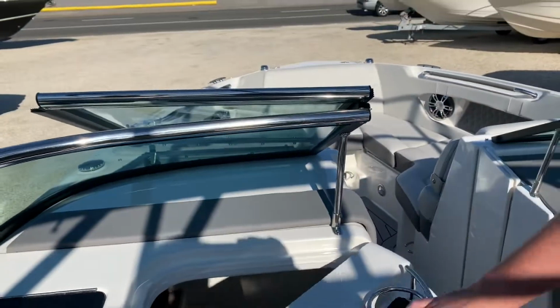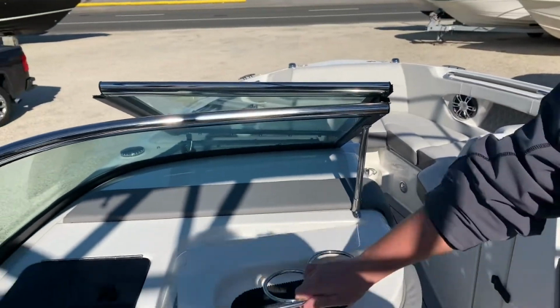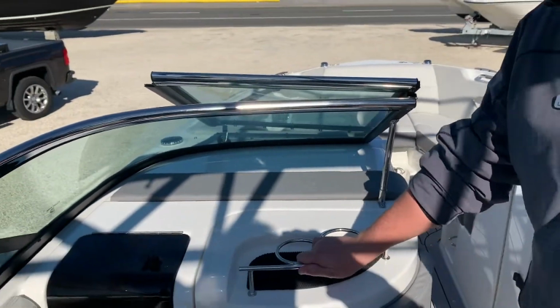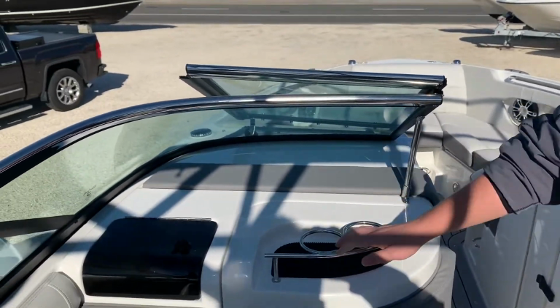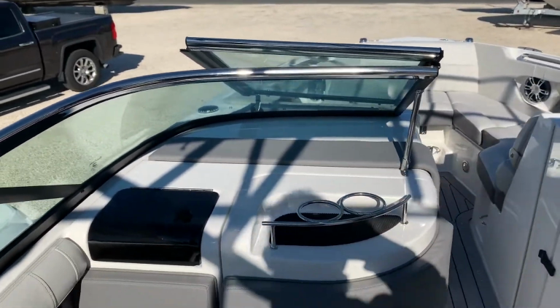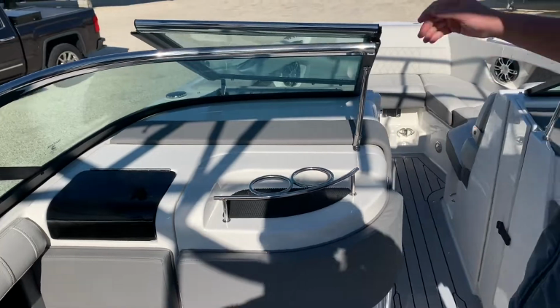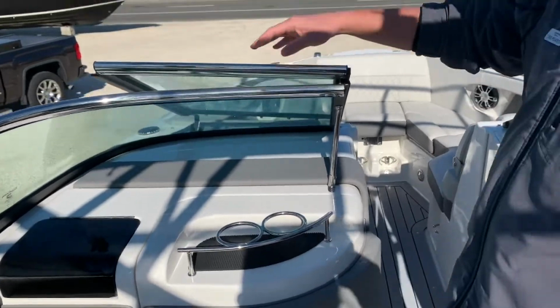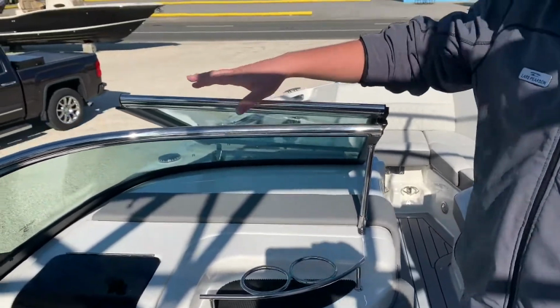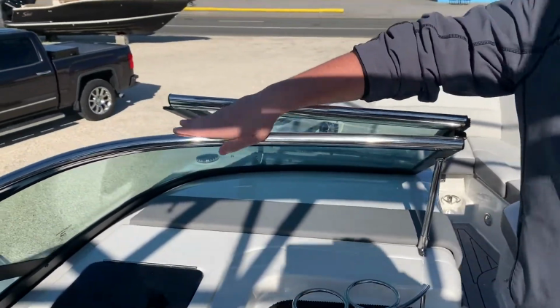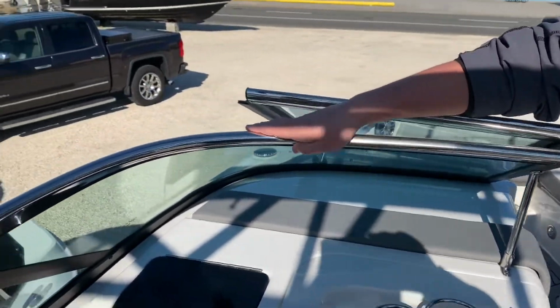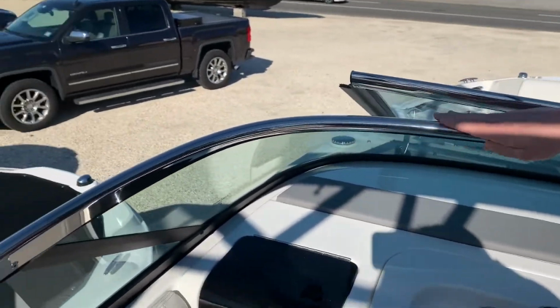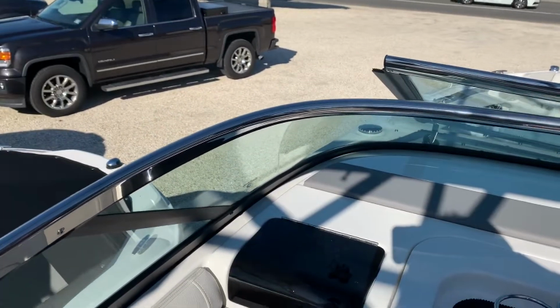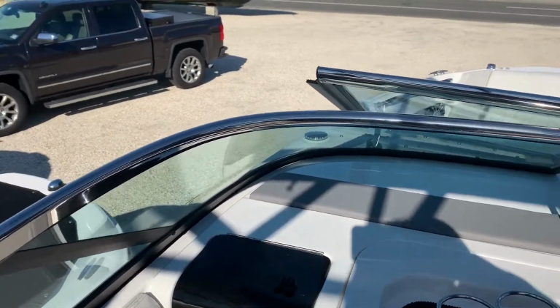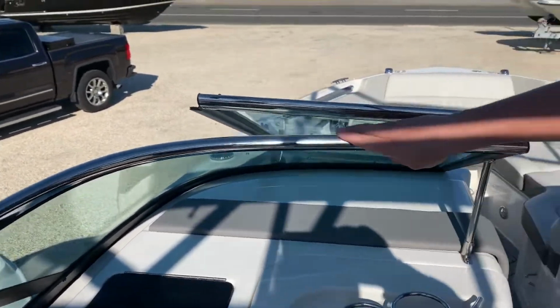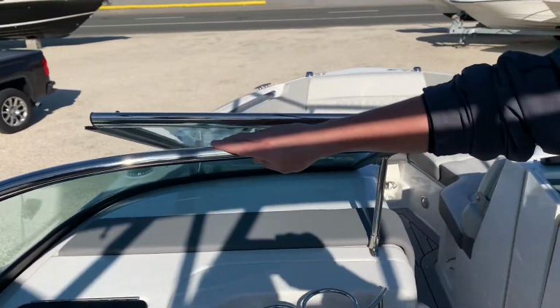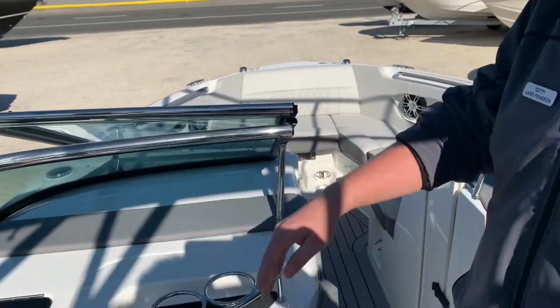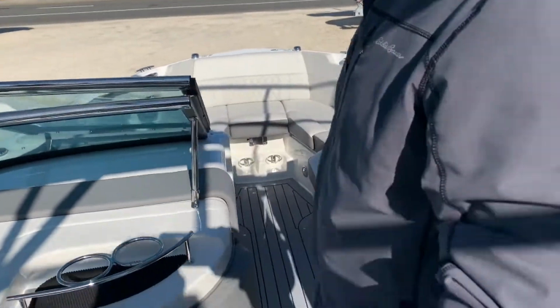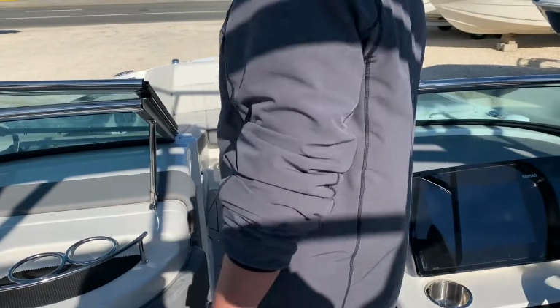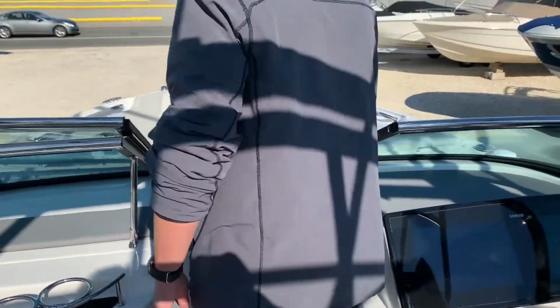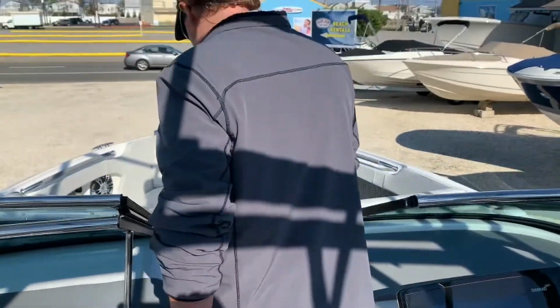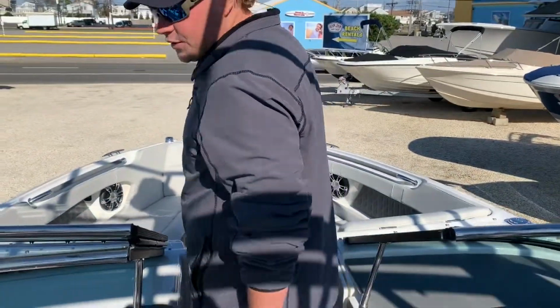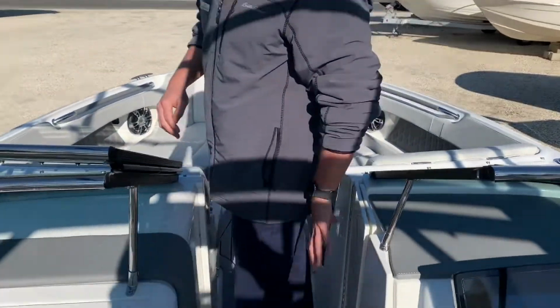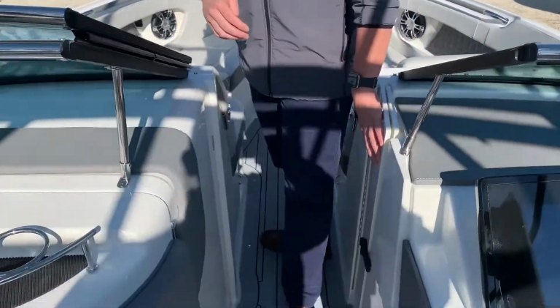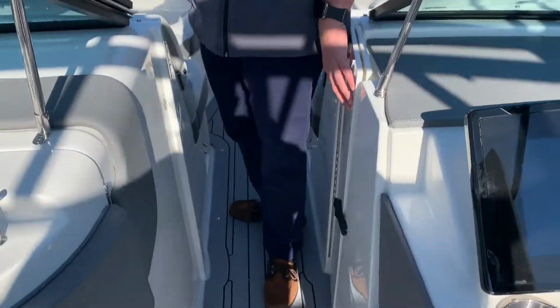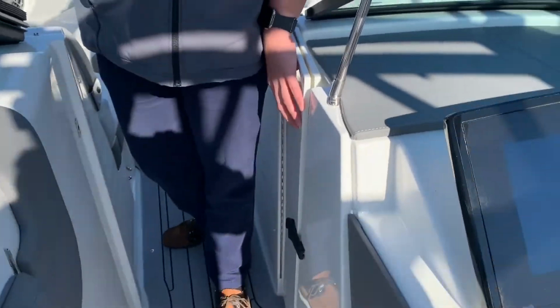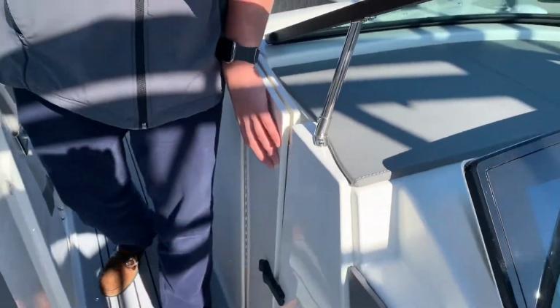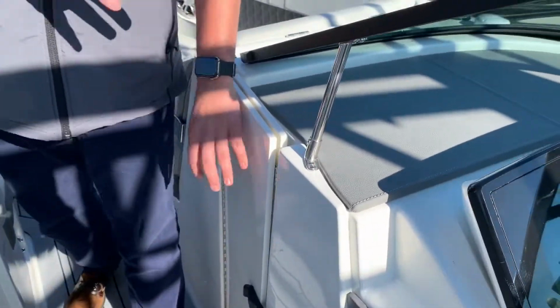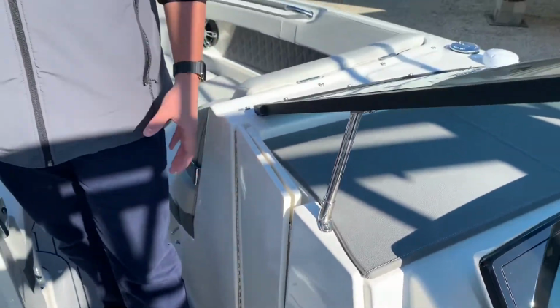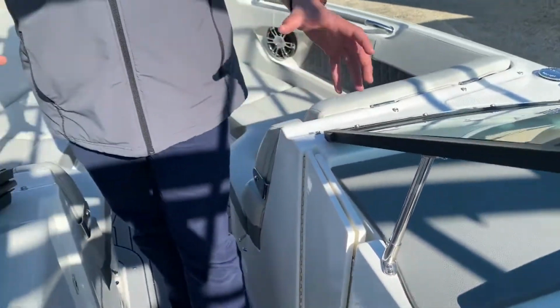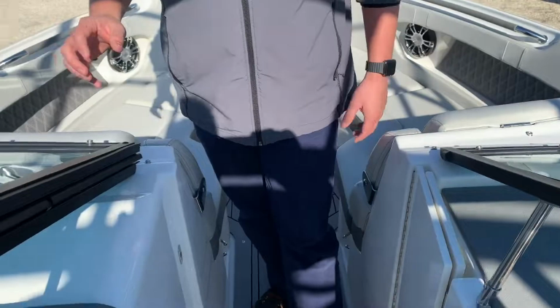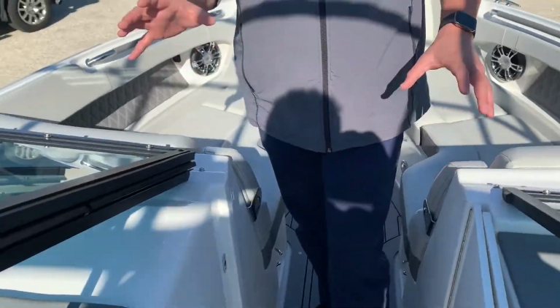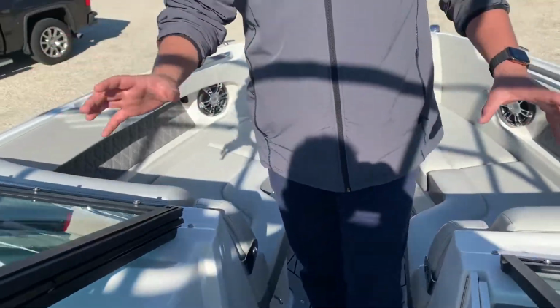Now I'll point out here as we walk up to the bow — the SLX series does have a nice stainless steel trim on the windshield. You also have a wind door here, and then this glass closes so on those chilly days you can keep a little warmer.